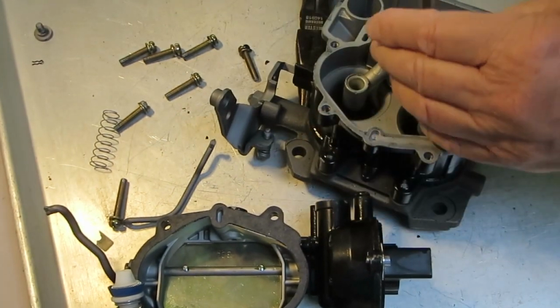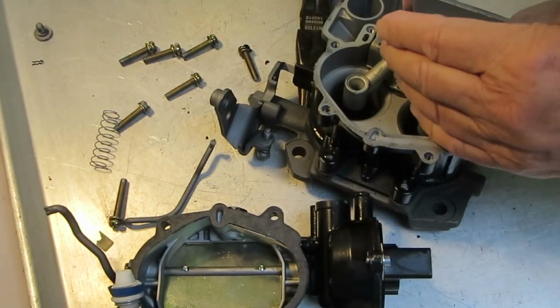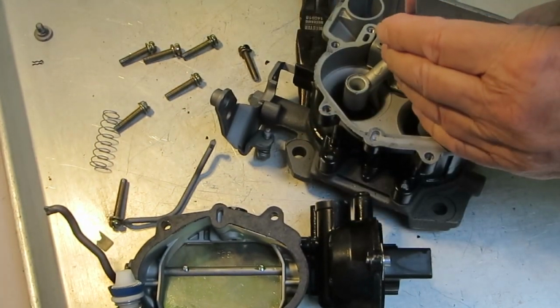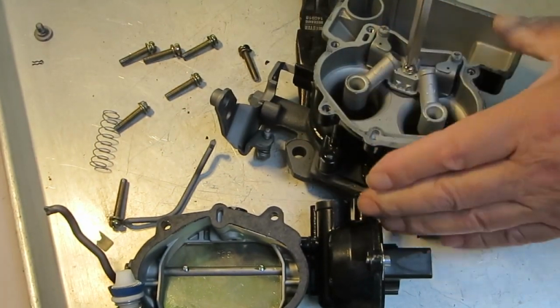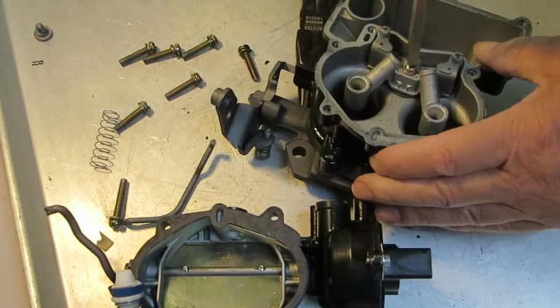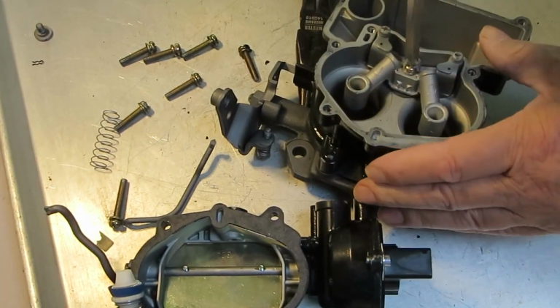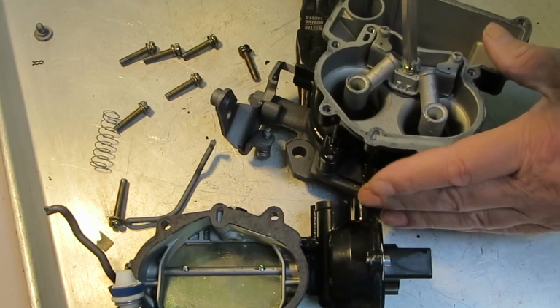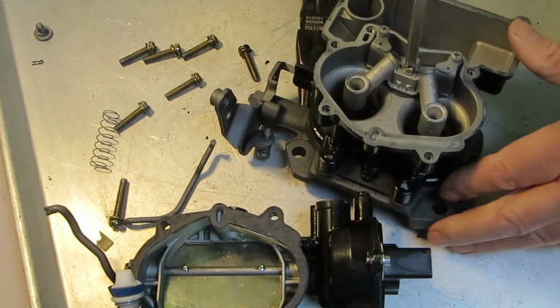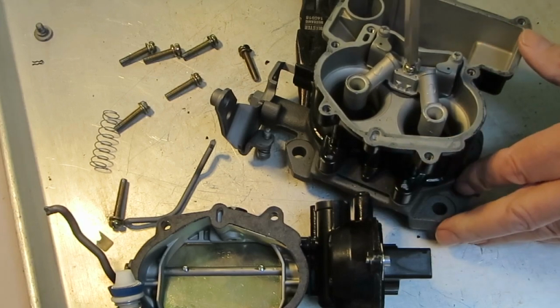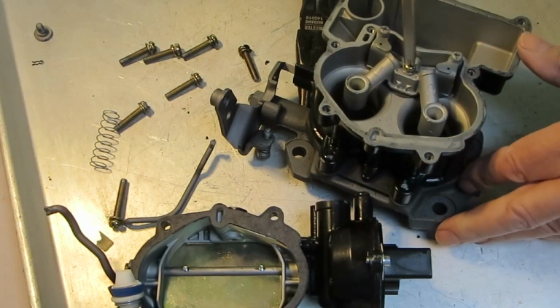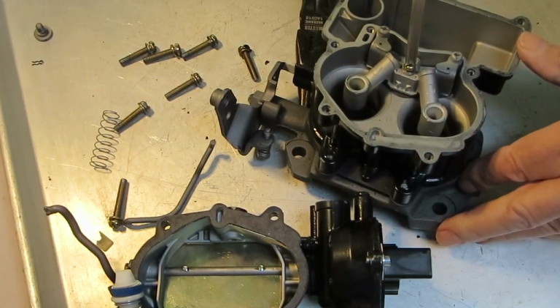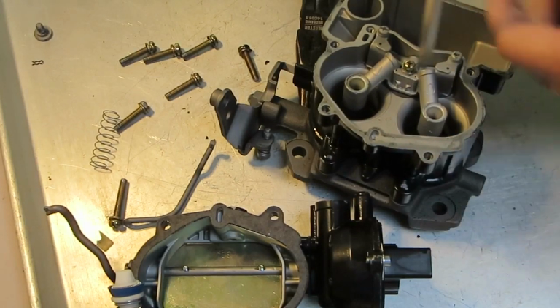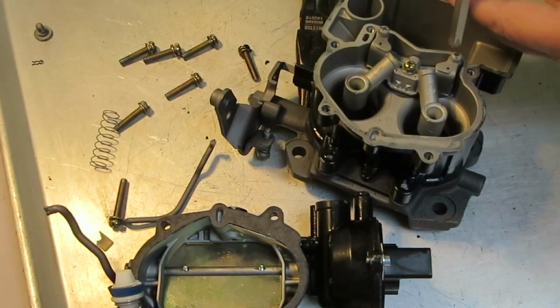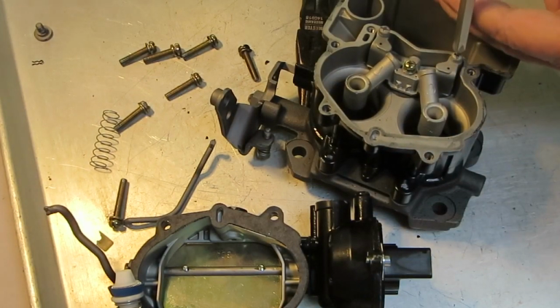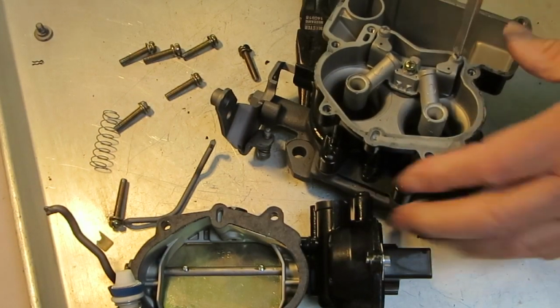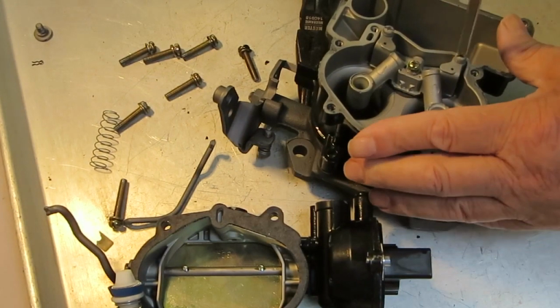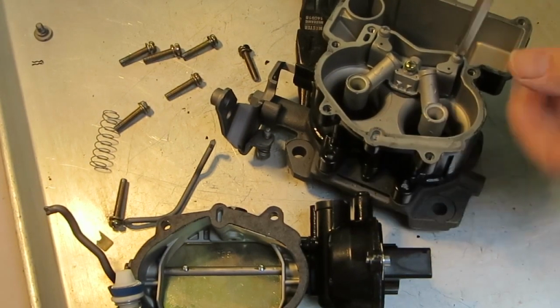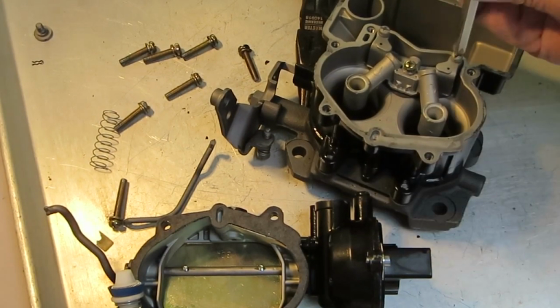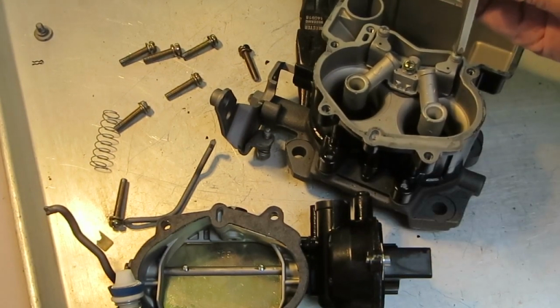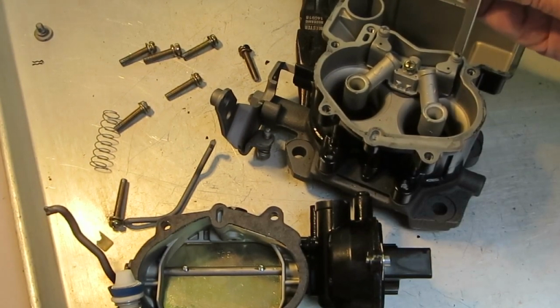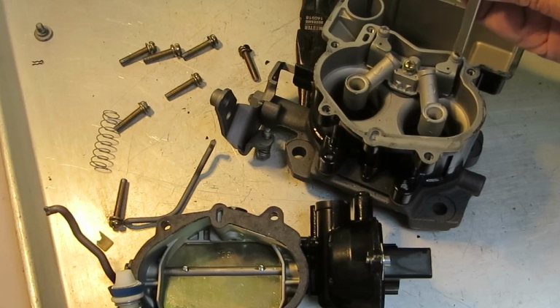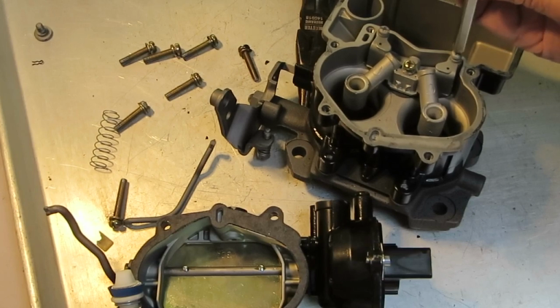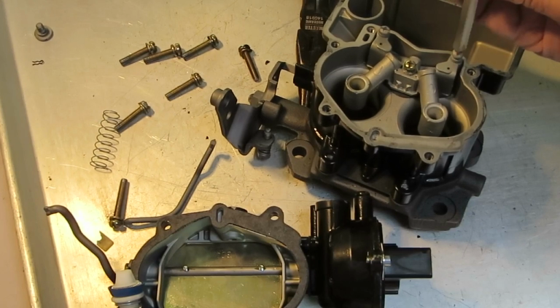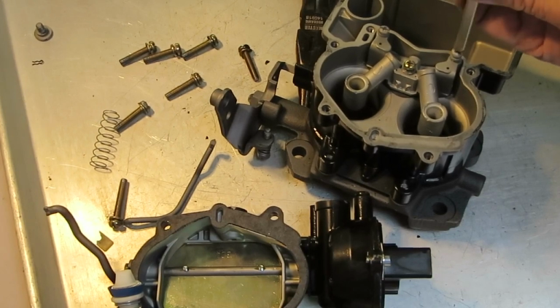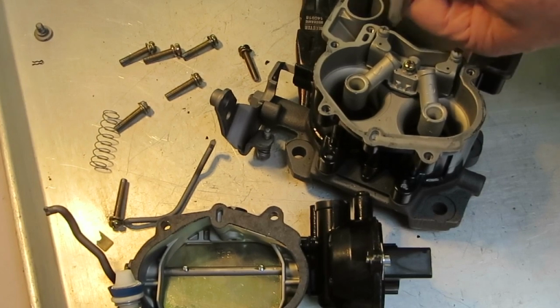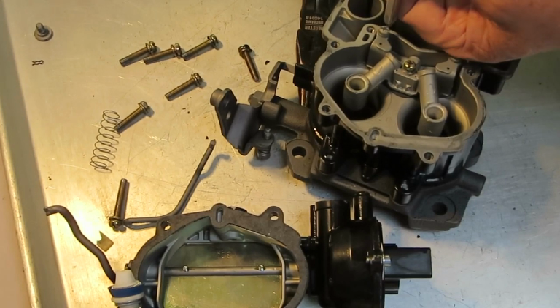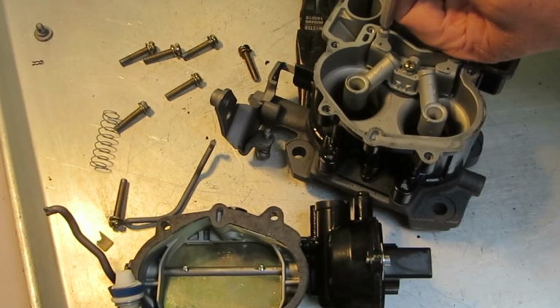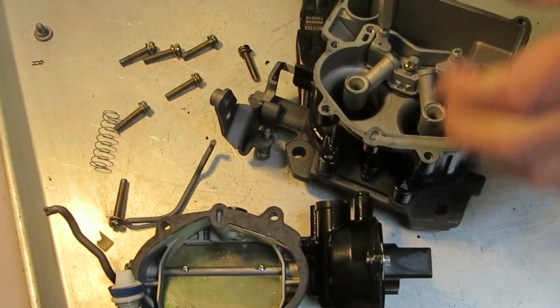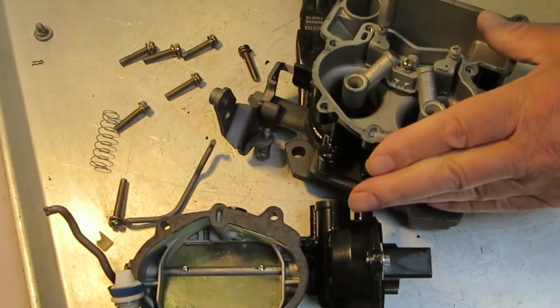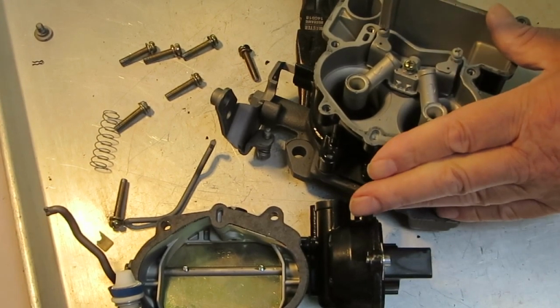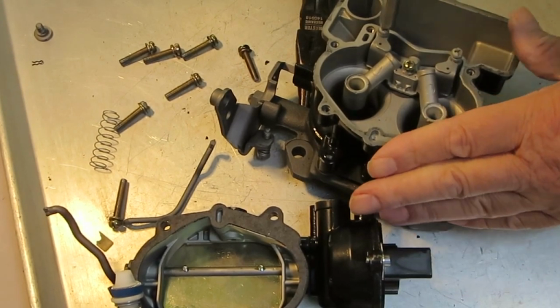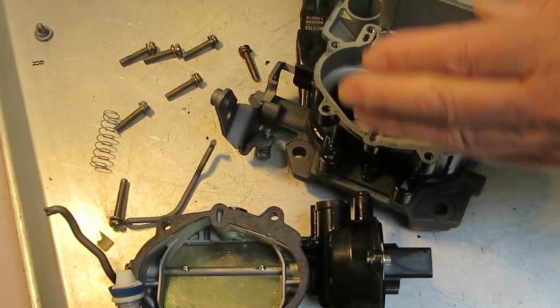If it required one, you would have two holes at the bottom — this one only has one. The later model Mercarbs are like this one, so your Mercarb may be slightly different.